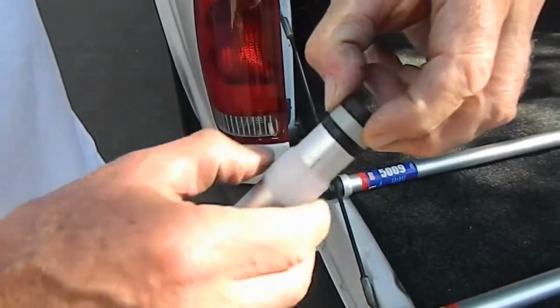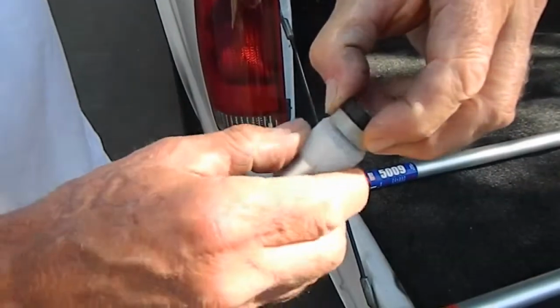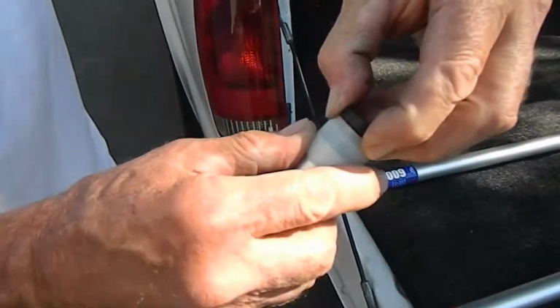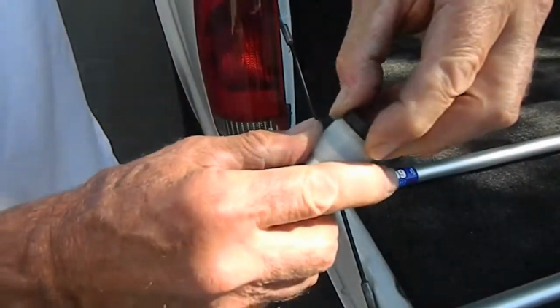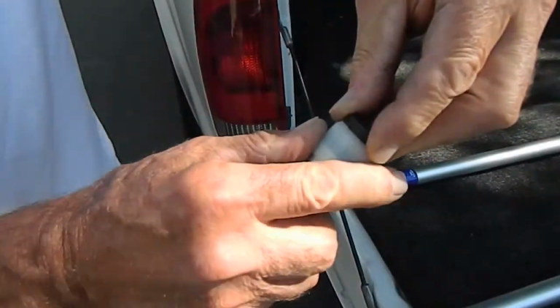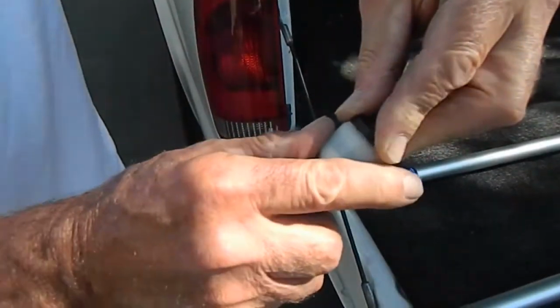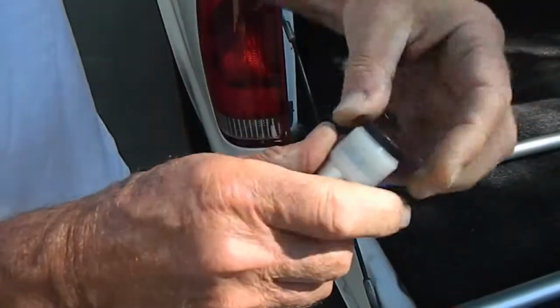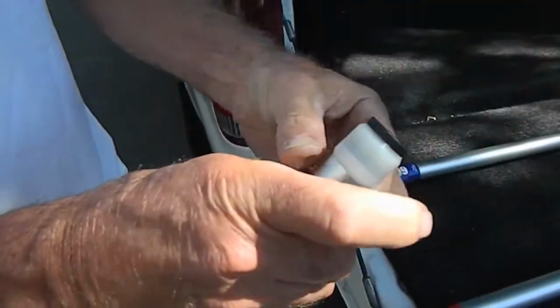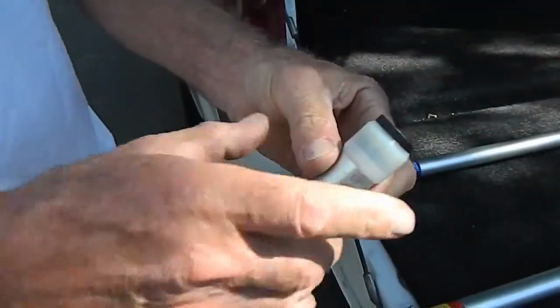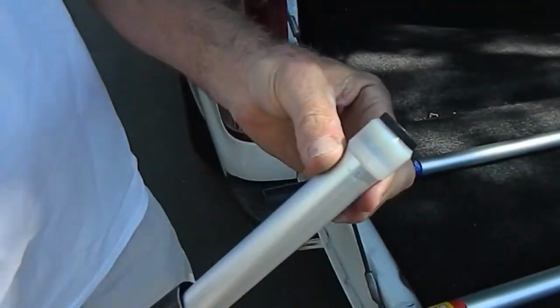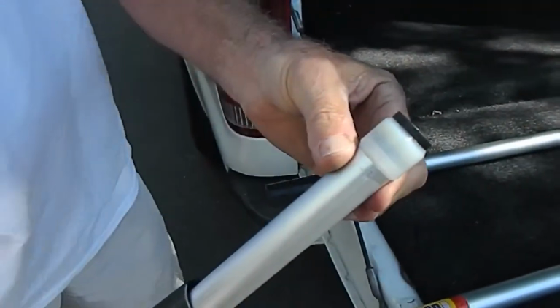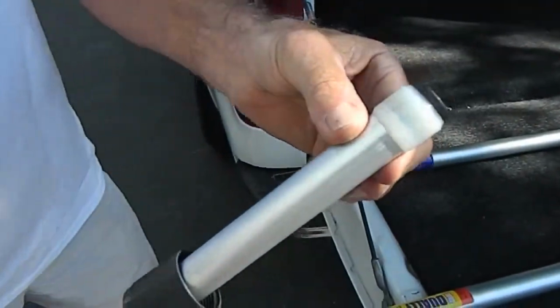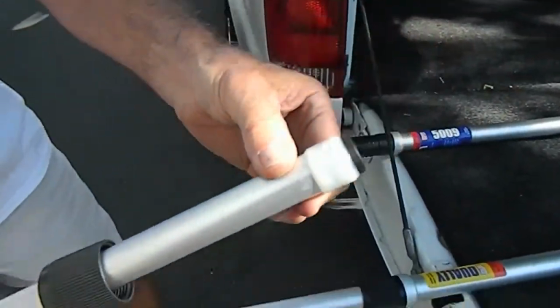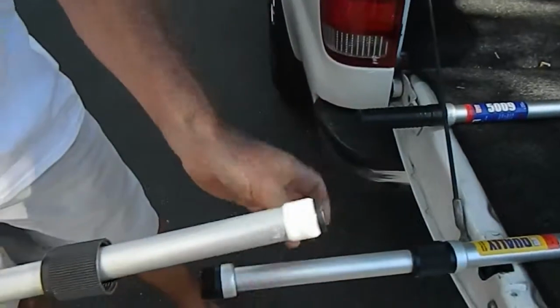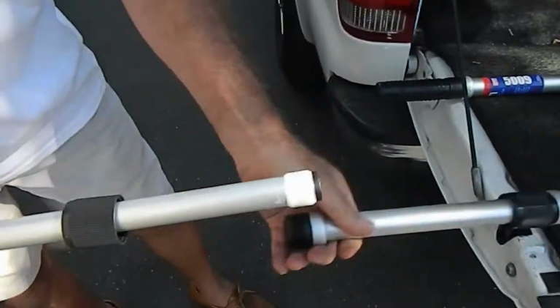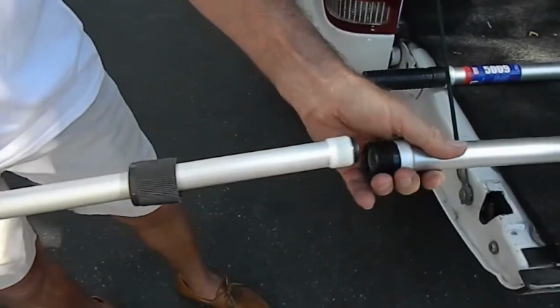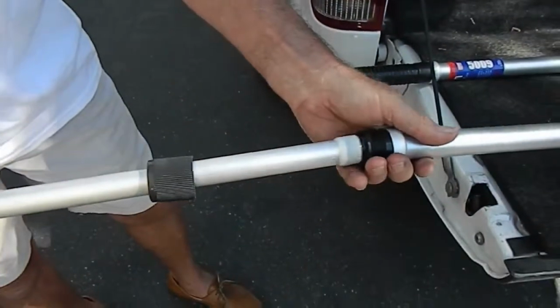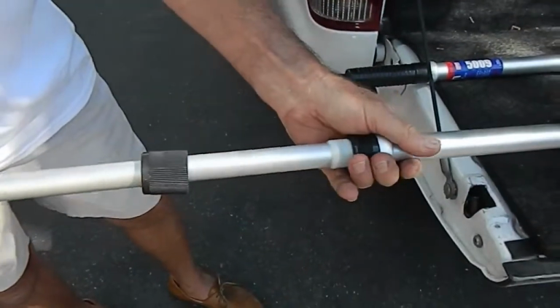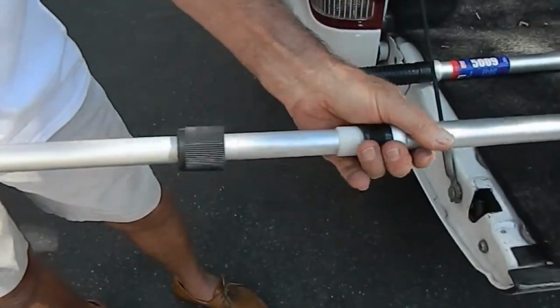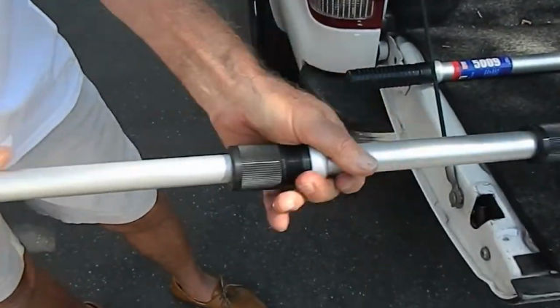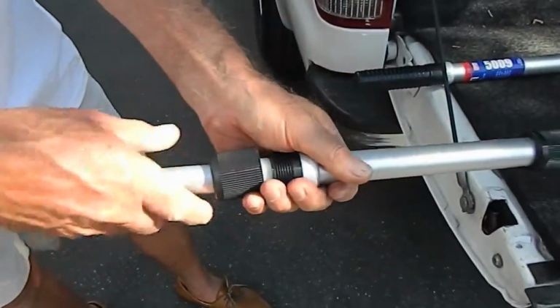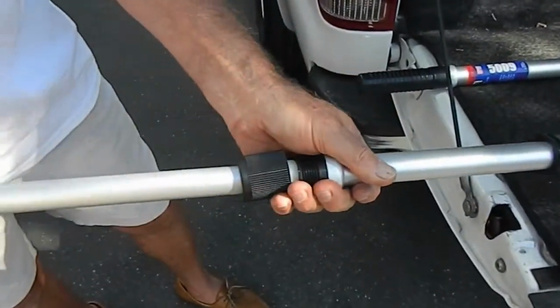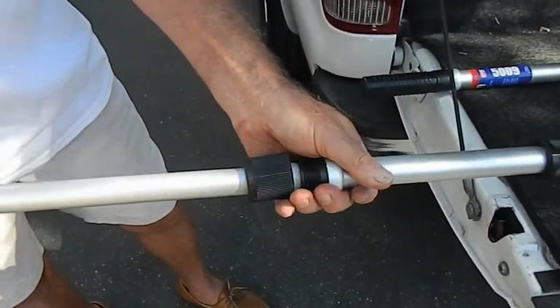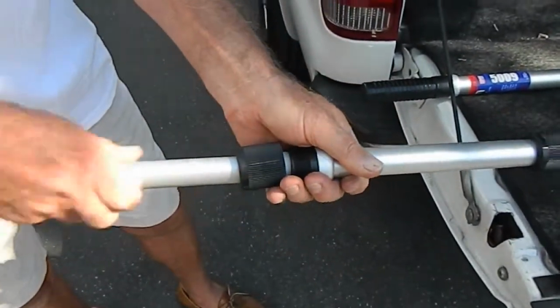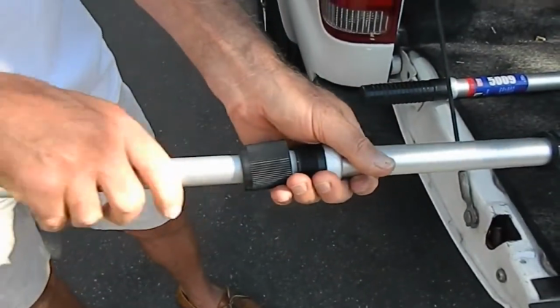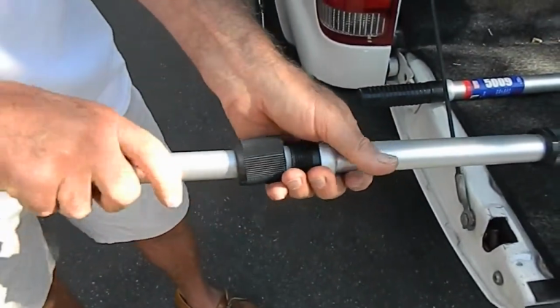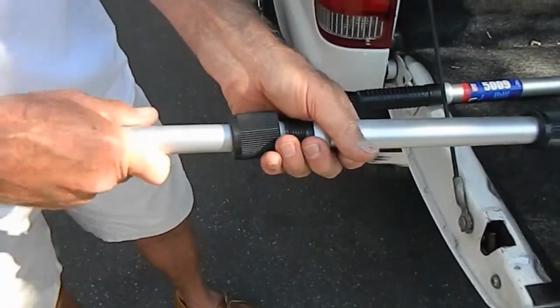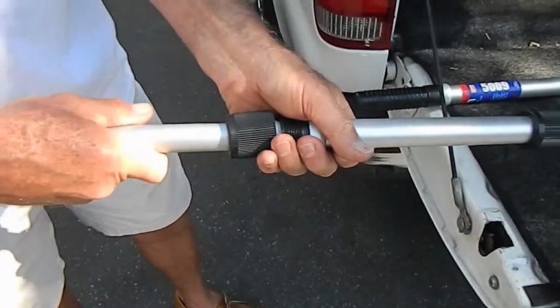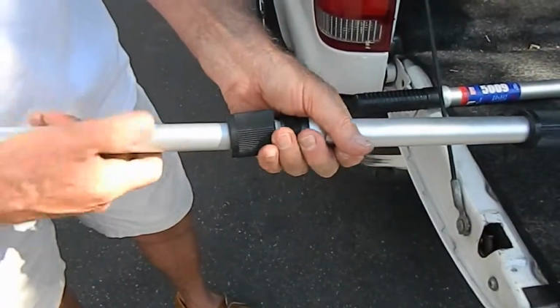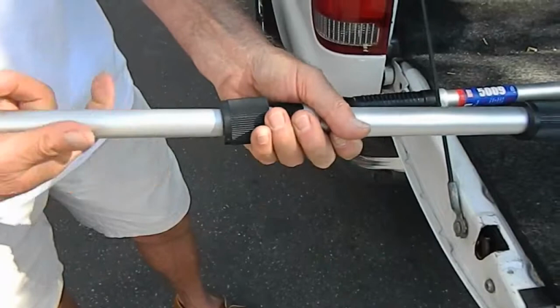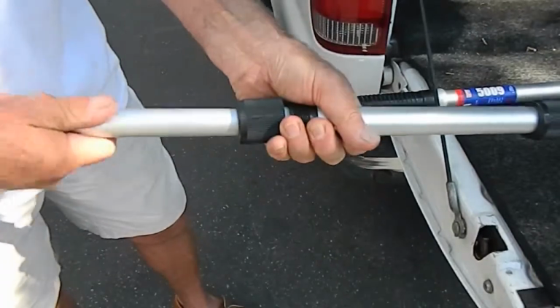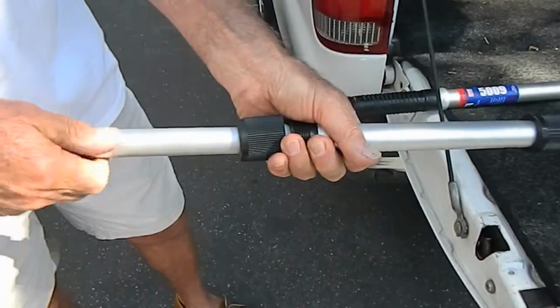Take the ferro fitting, slide it over the top of the cam shoe, then slide it into the pole. Rotate it to the right, then to the left.